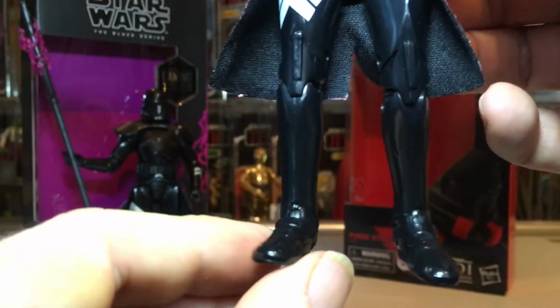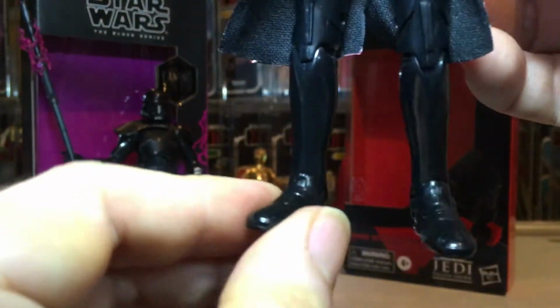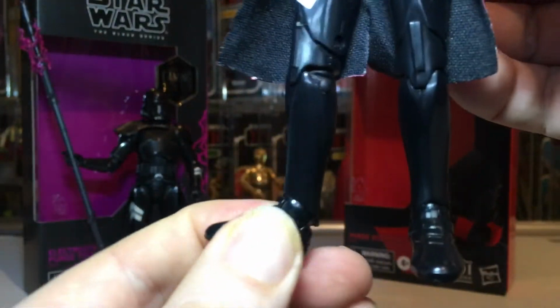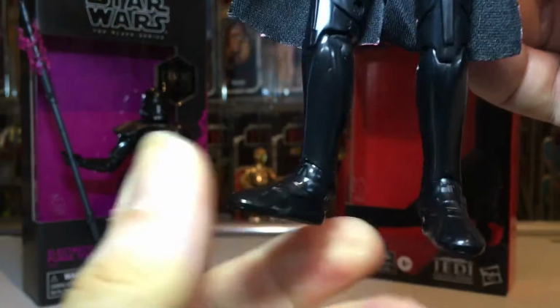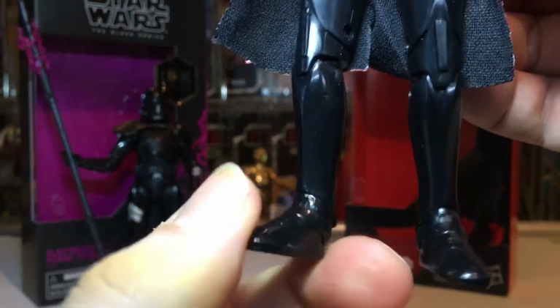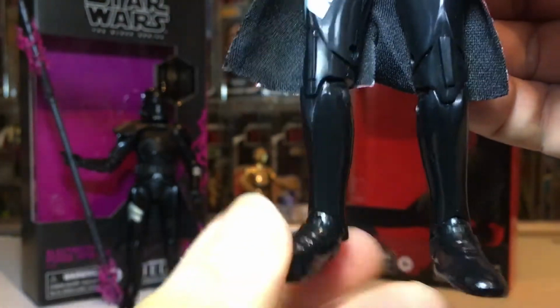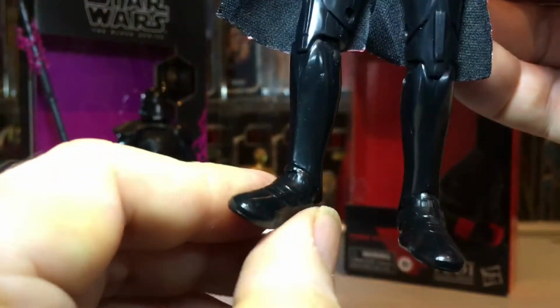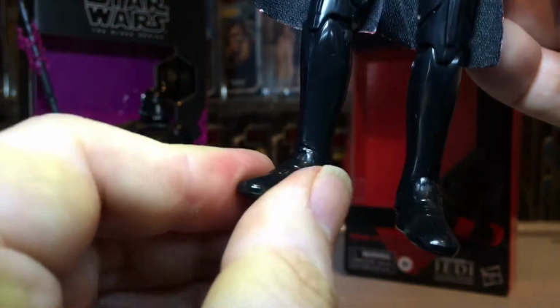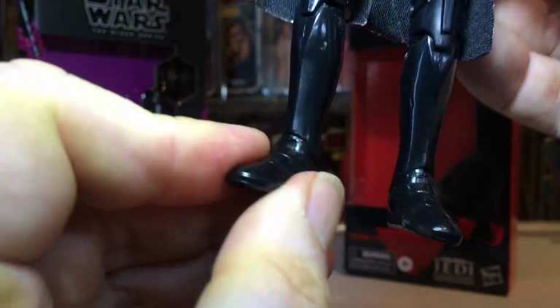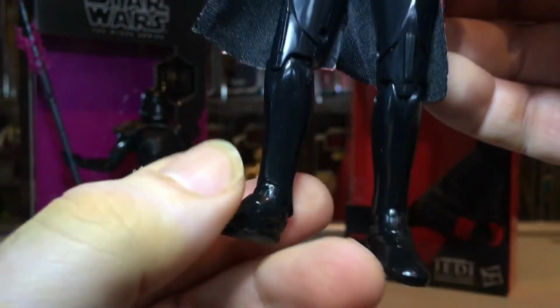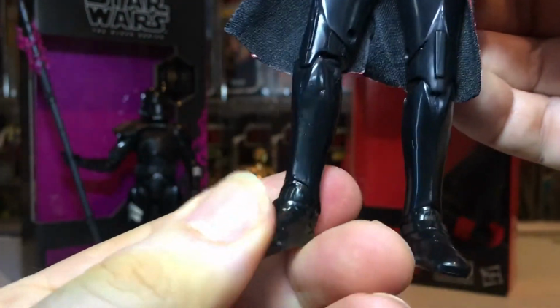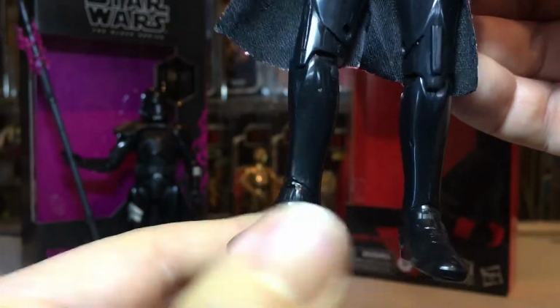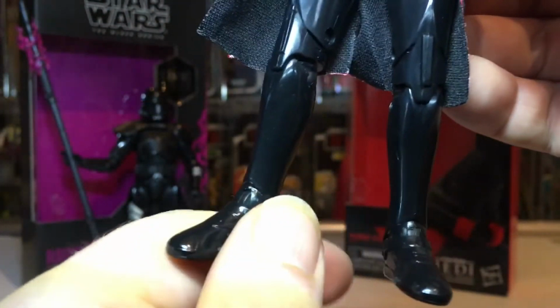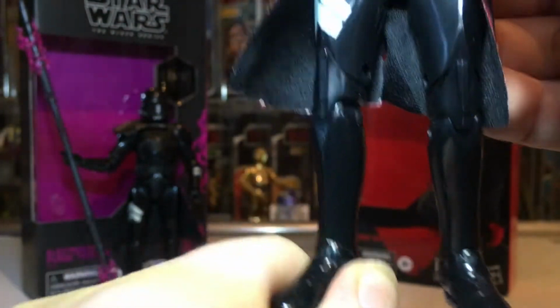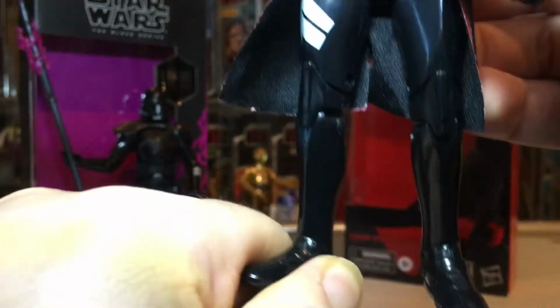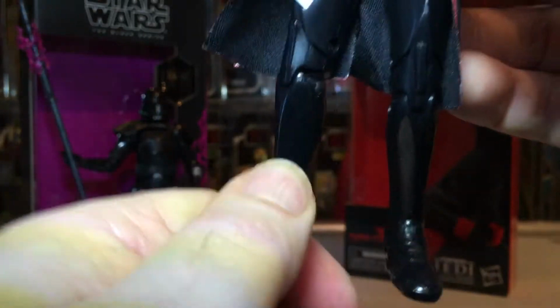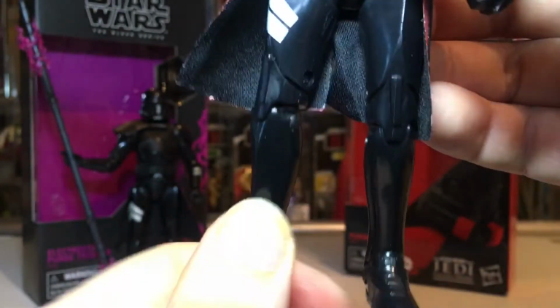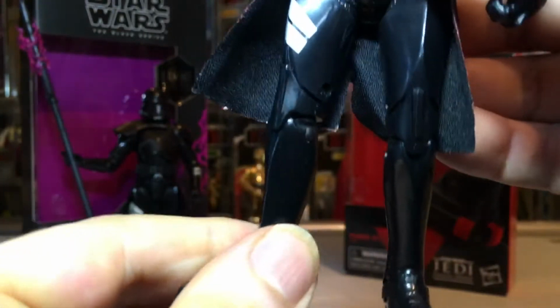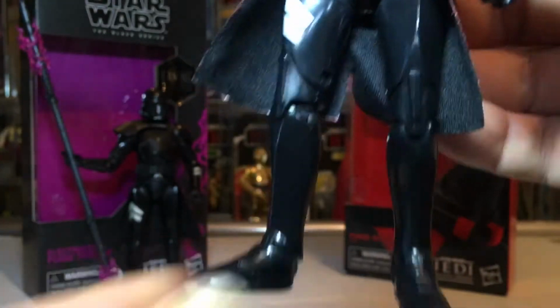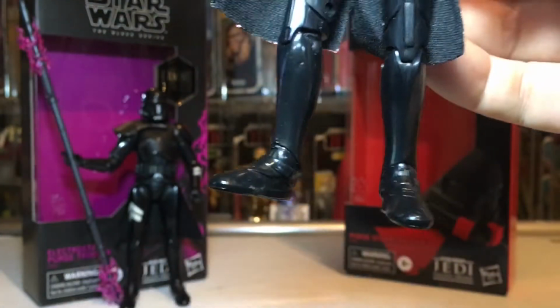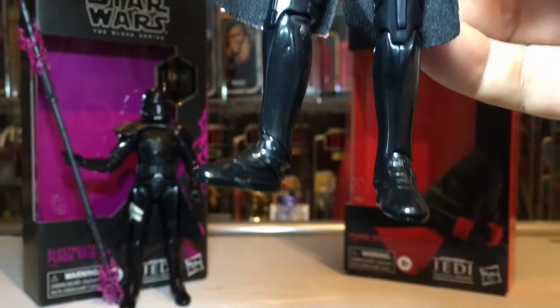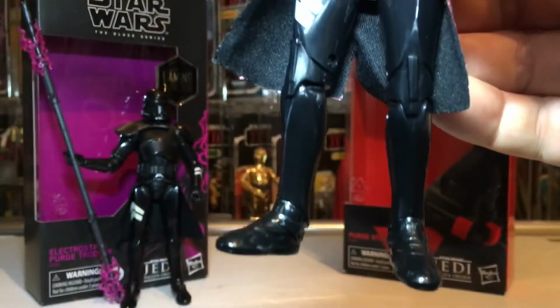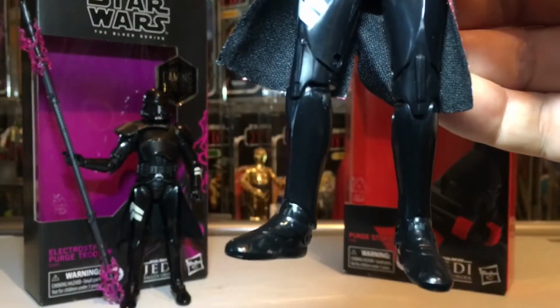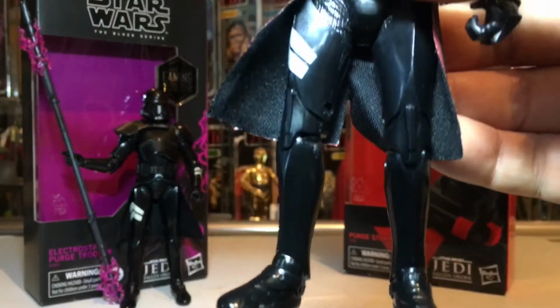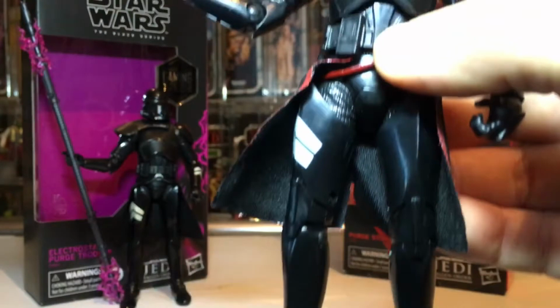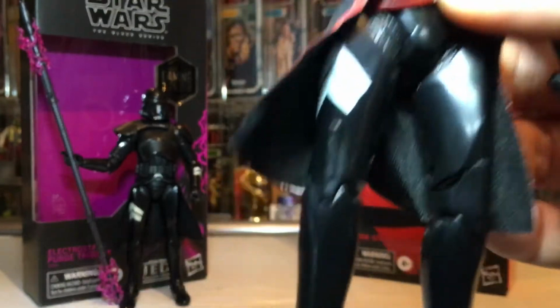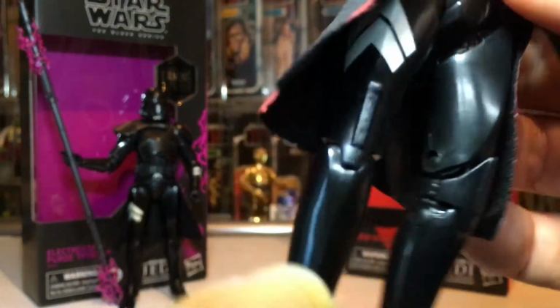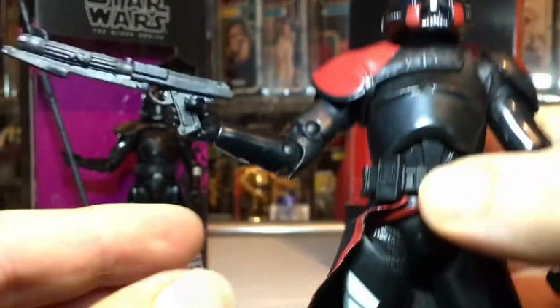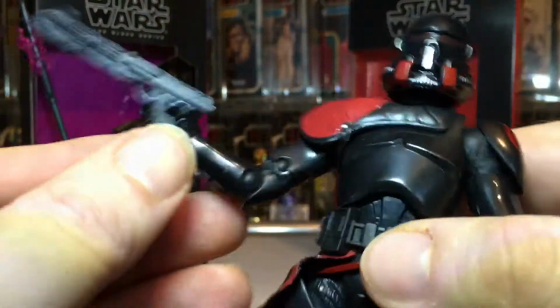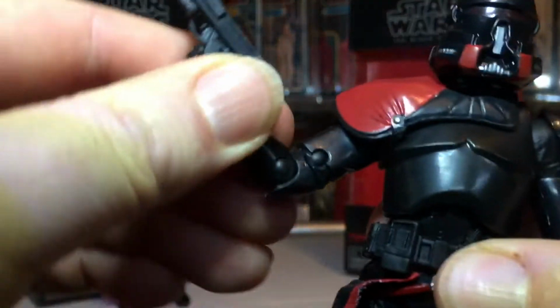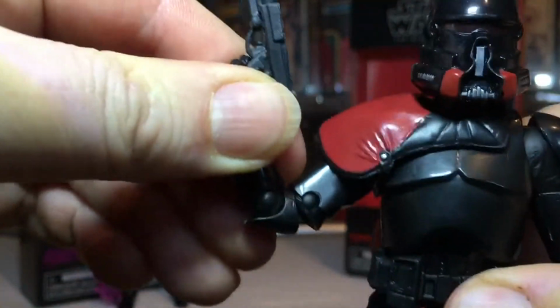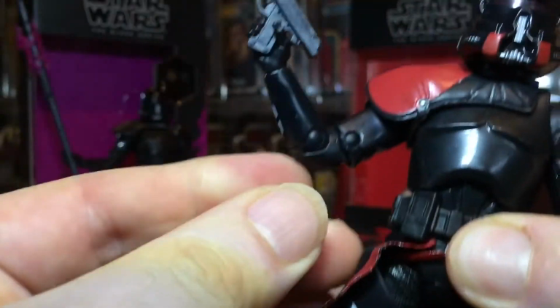I find the feet very stiff, but at least if you can get a good pose out of them they will not be falling over. So you've got all the double pin joints helping with stability.